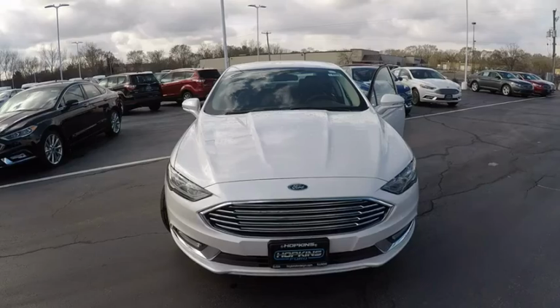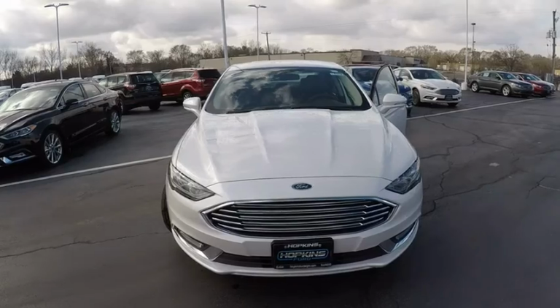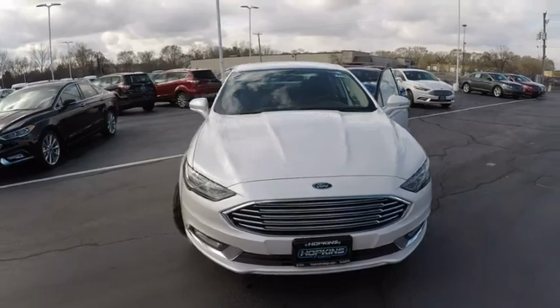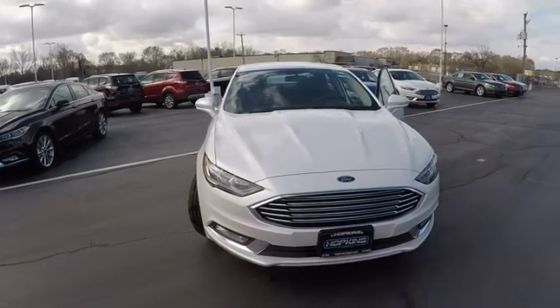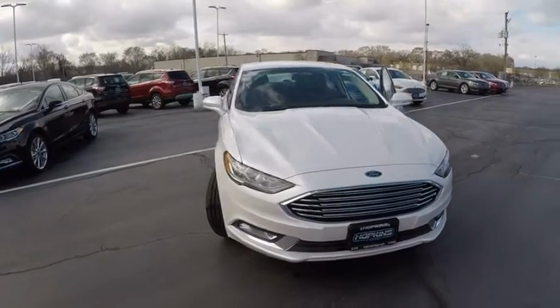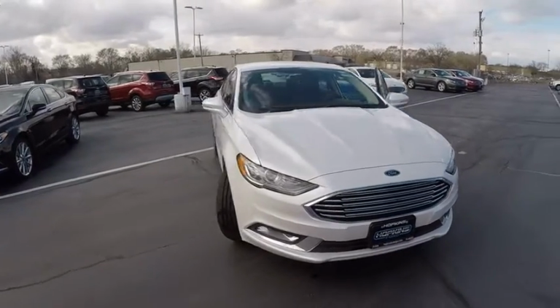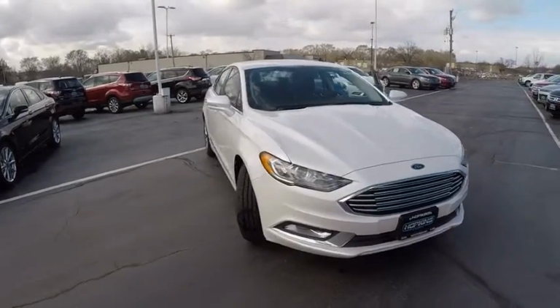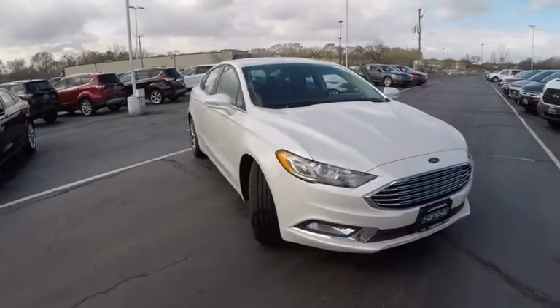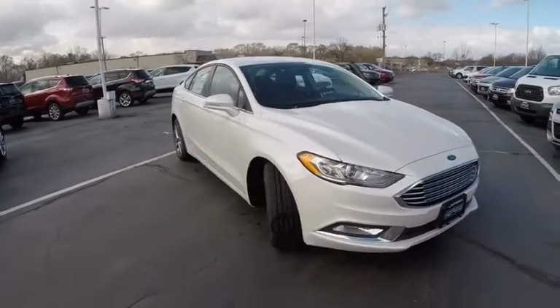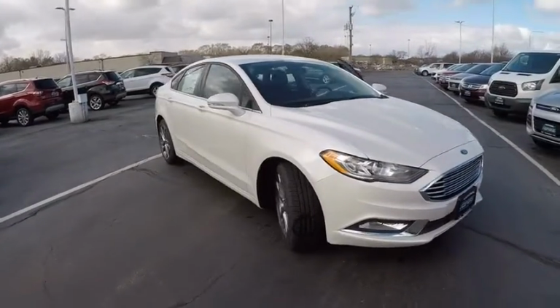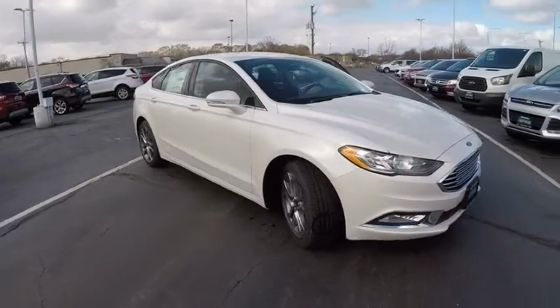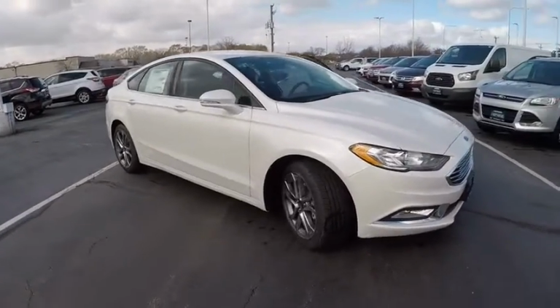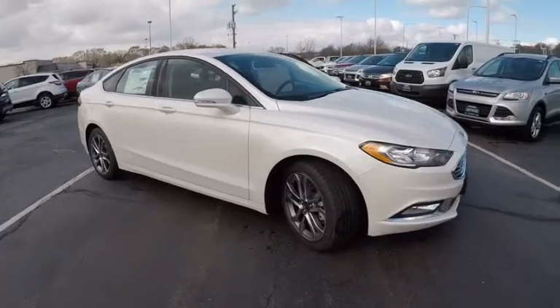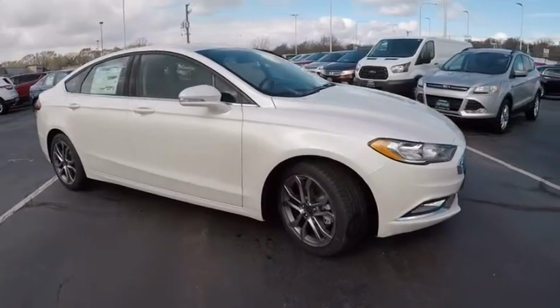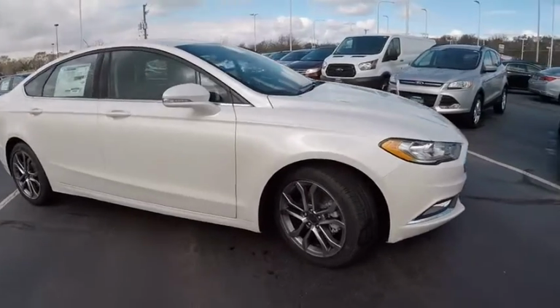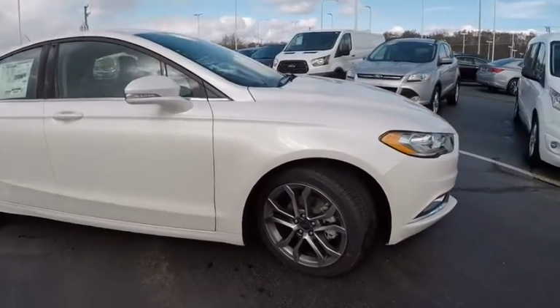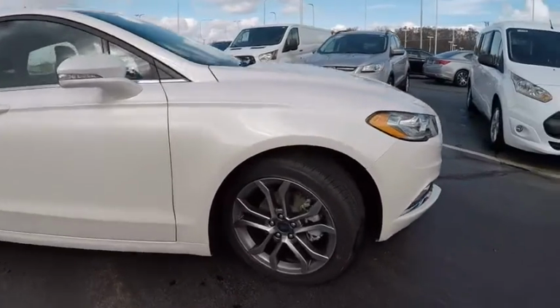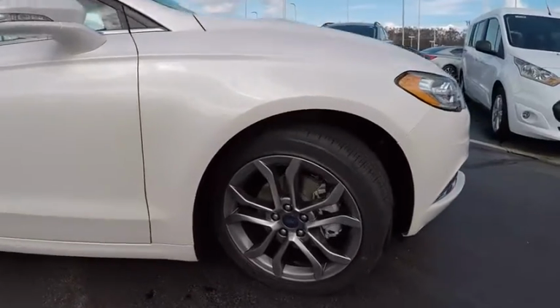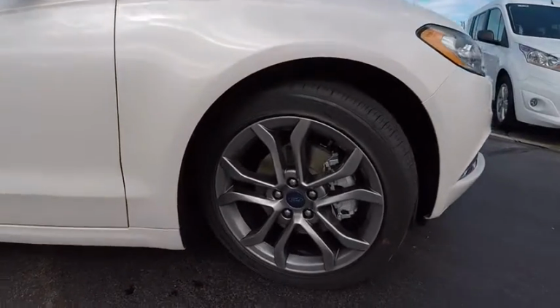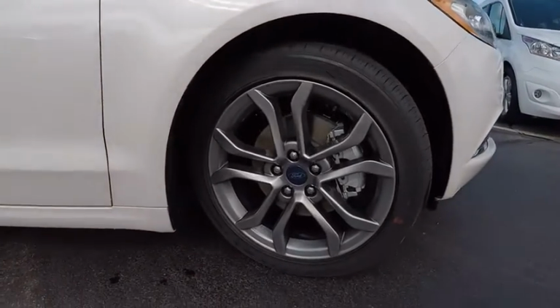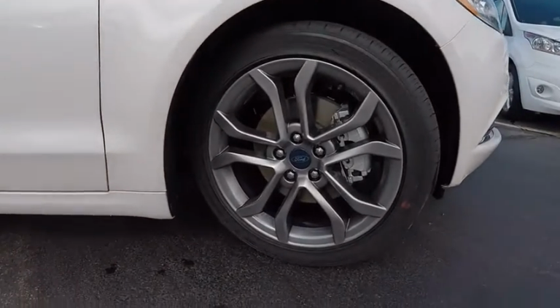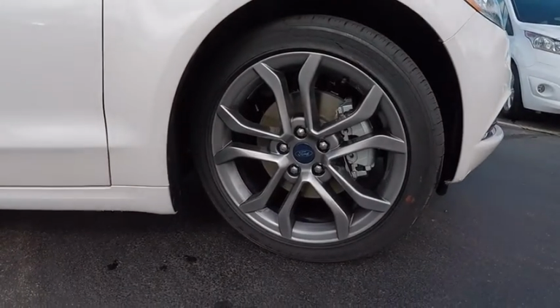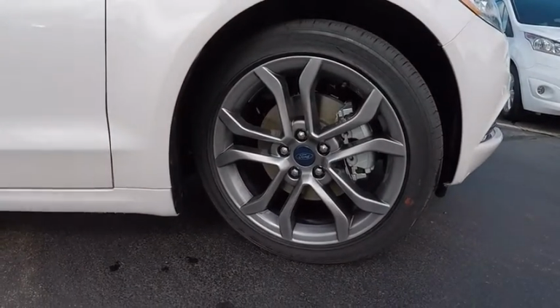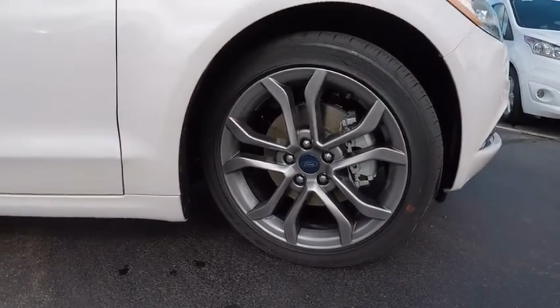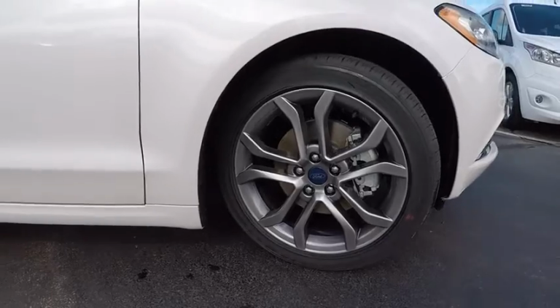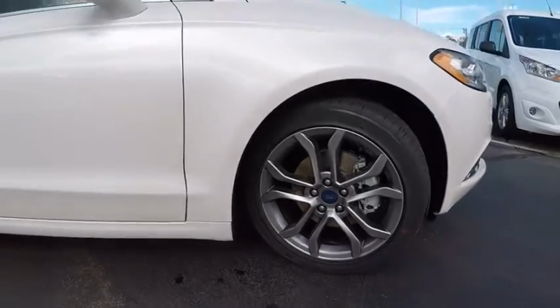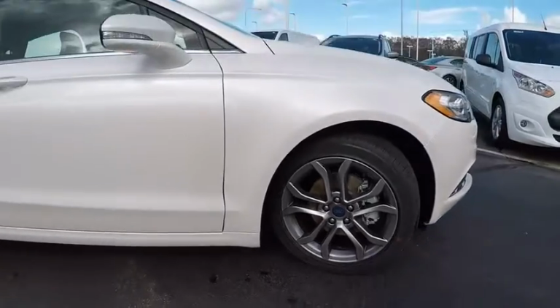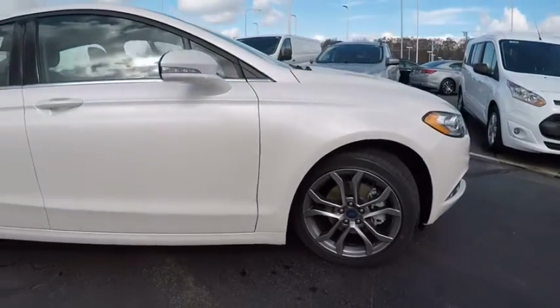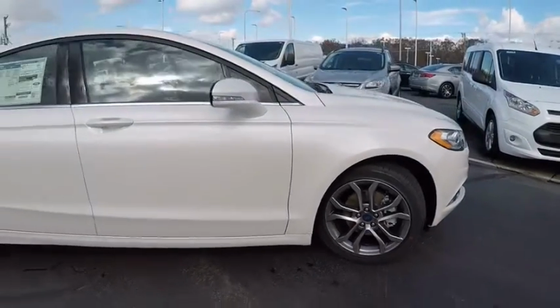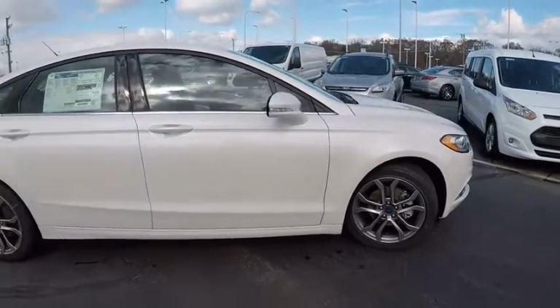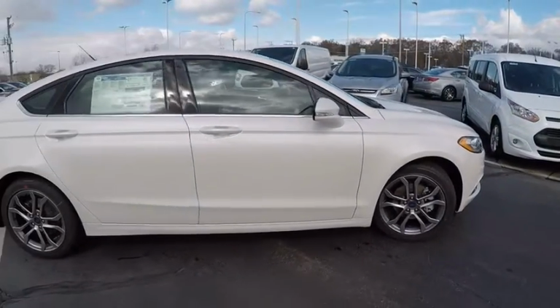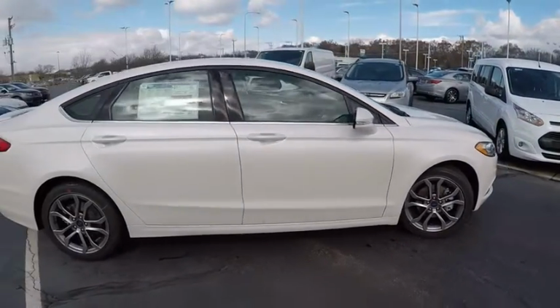2017 Fusion. You can have both impressive power and great economy in a Fusion, priced below $30,000. This vehicle has less than 100 miles. Here are some of this vehicle's great options.